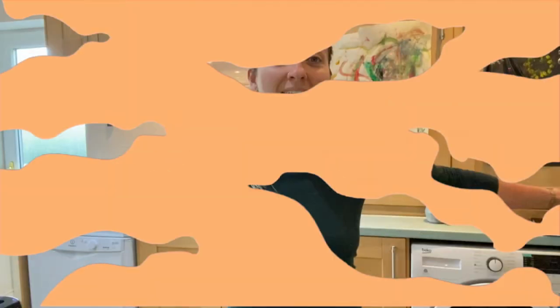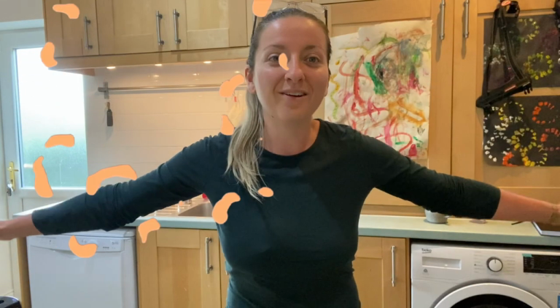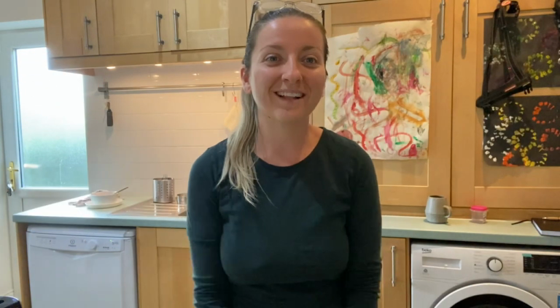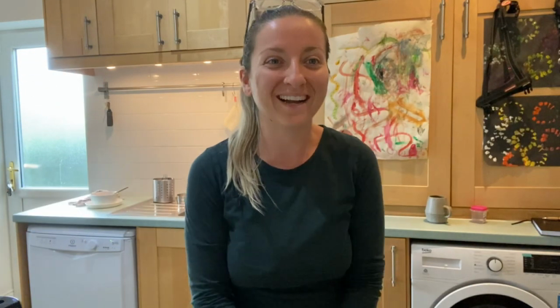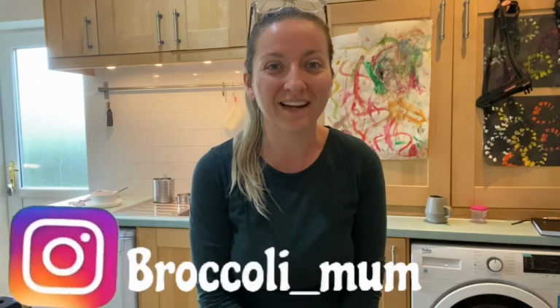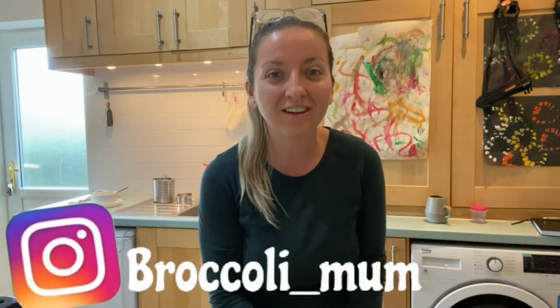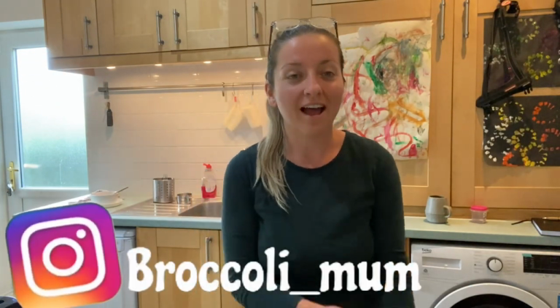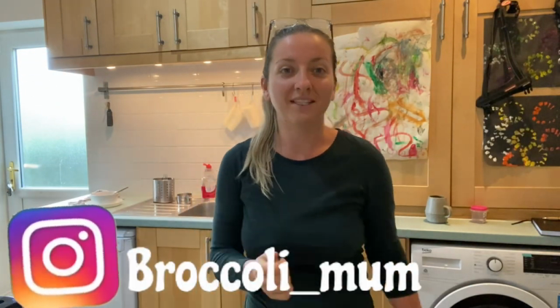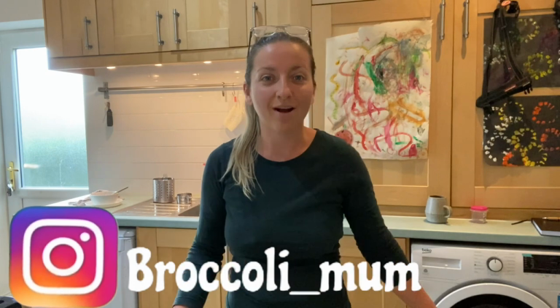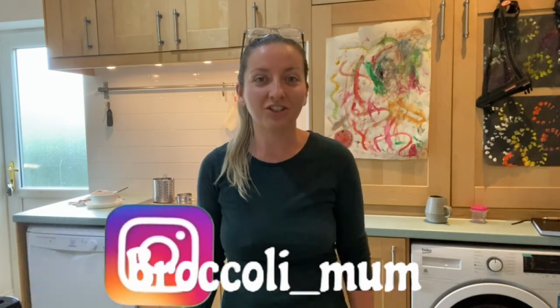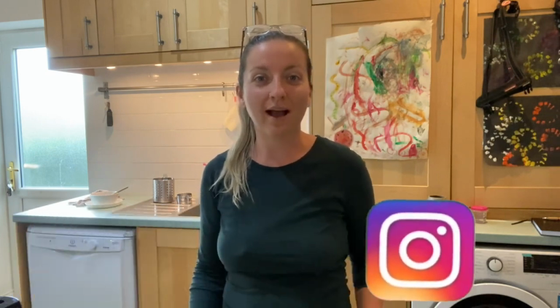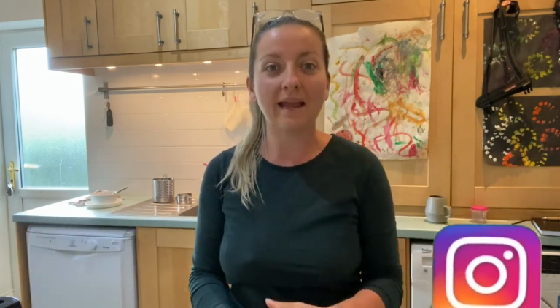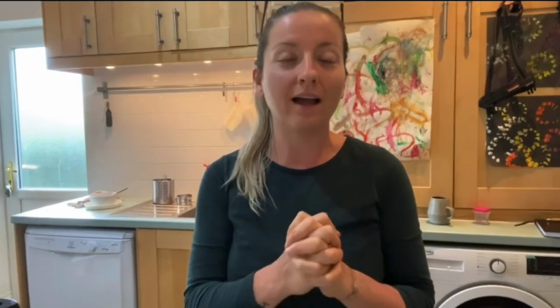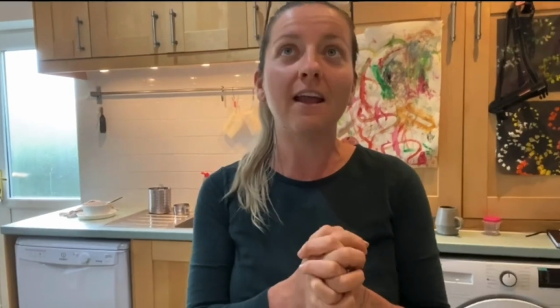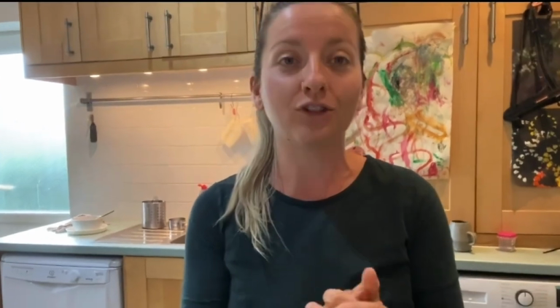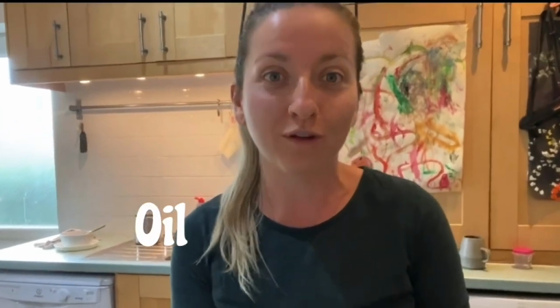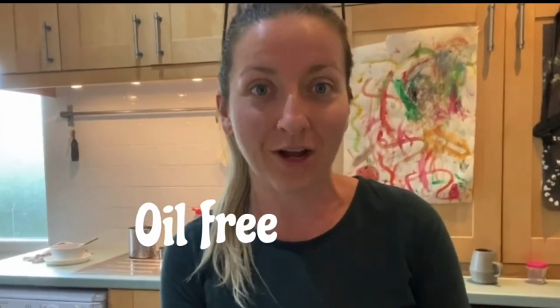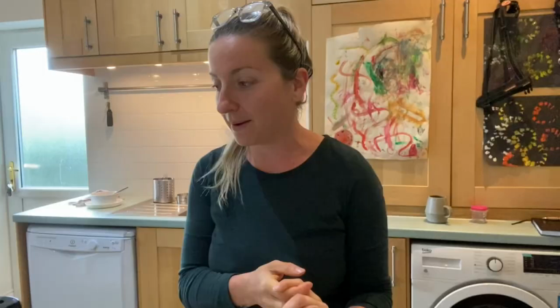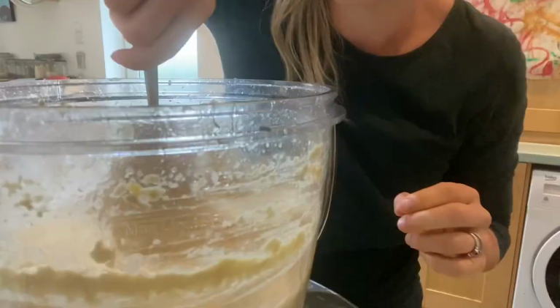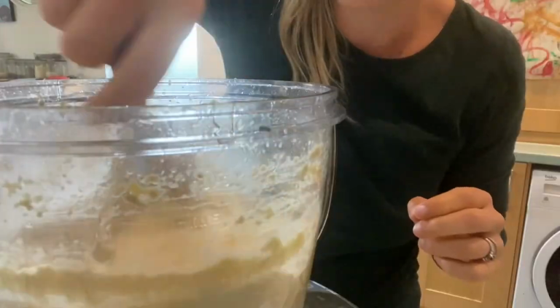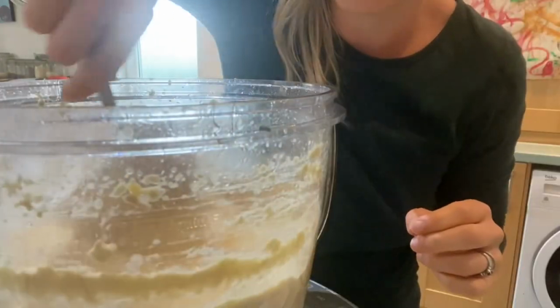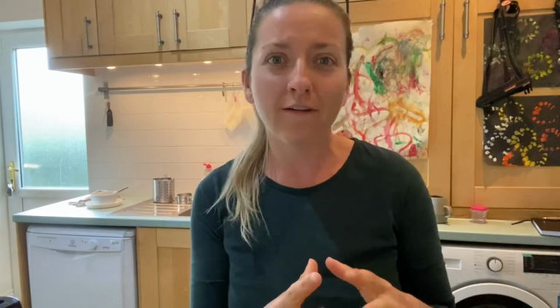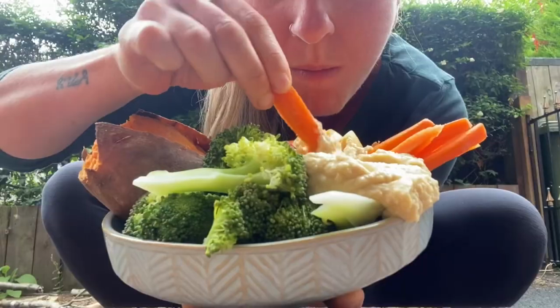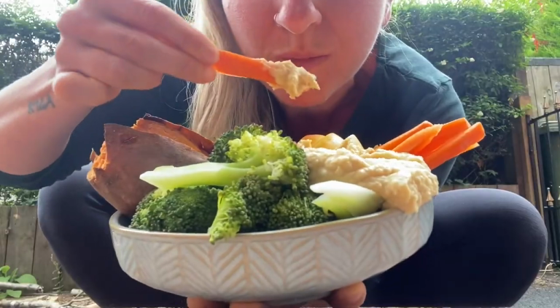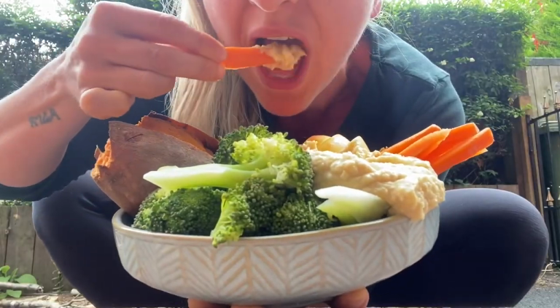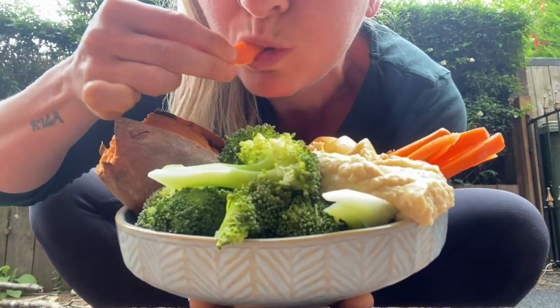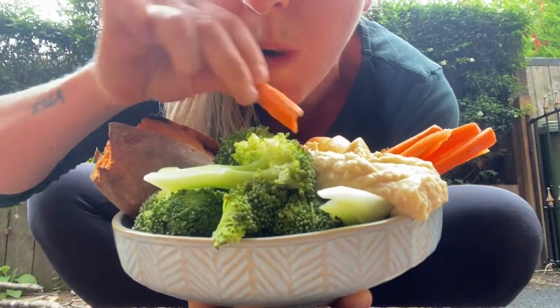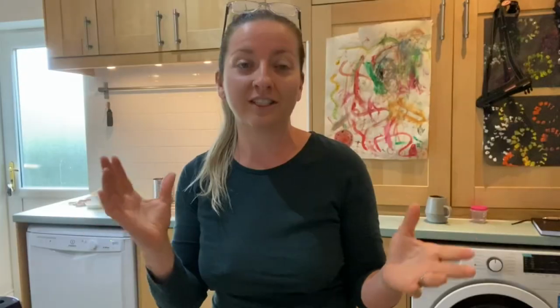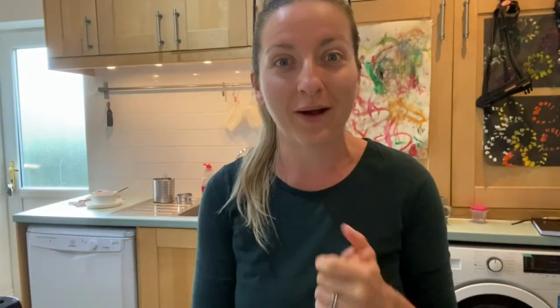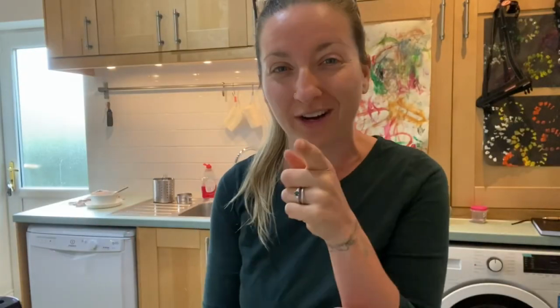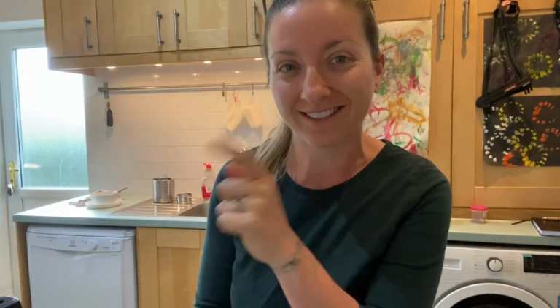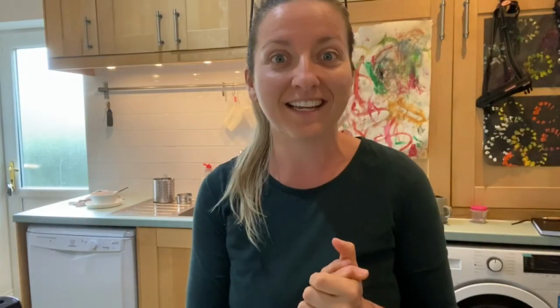Hello and welcome back to my channel. Today I wanted to show you how to make my favorite oil-free hummus. It's super simple, very cheap, and amazing for weight loss, so I hope you try it out.